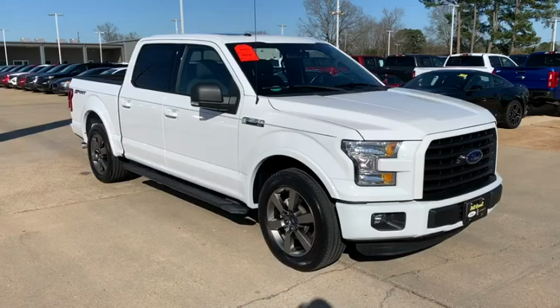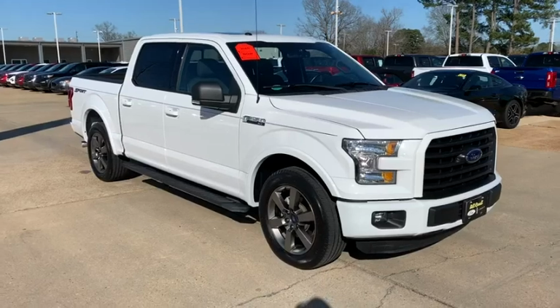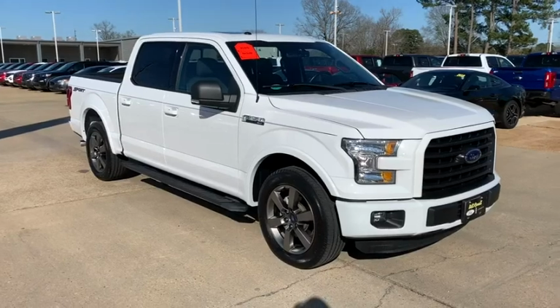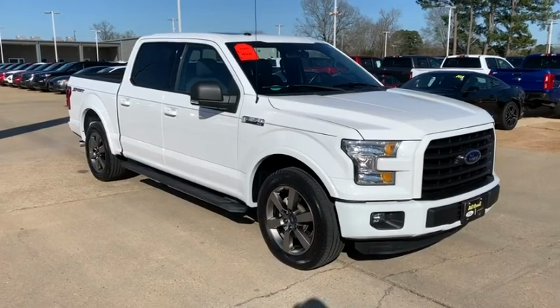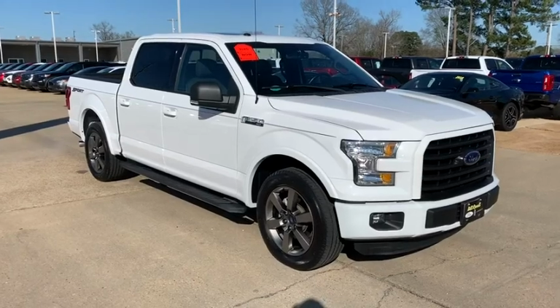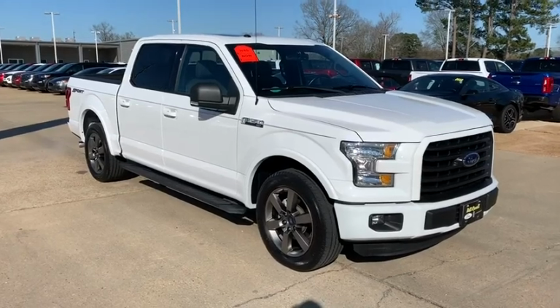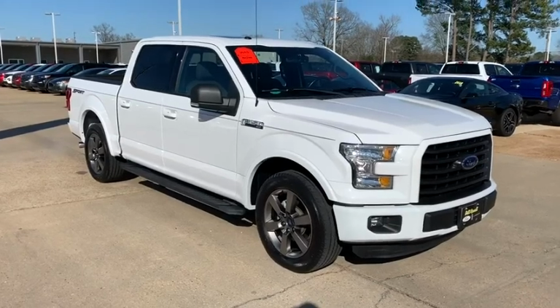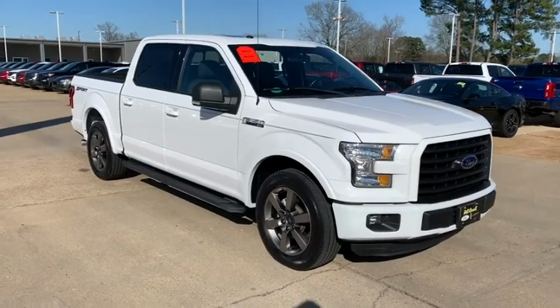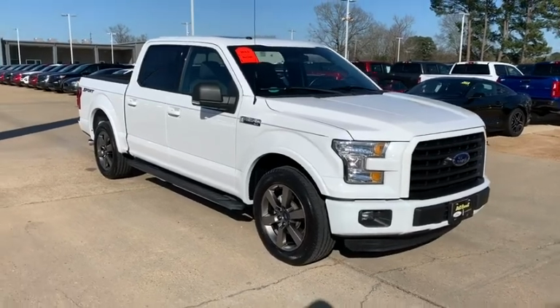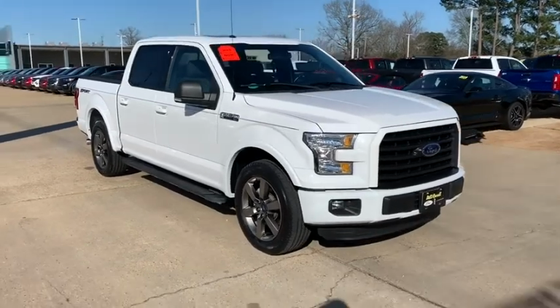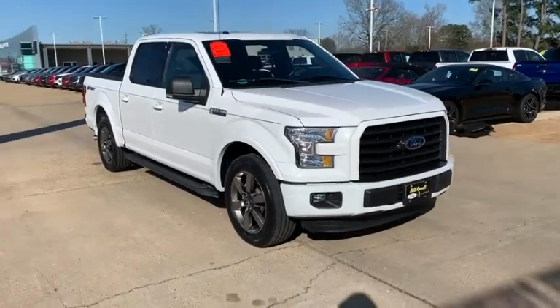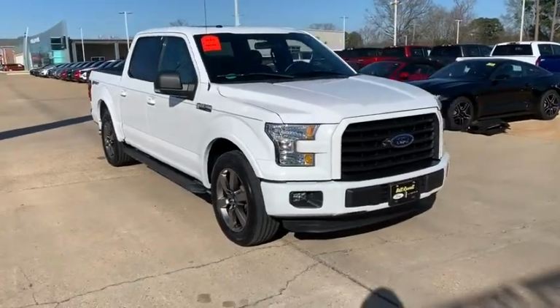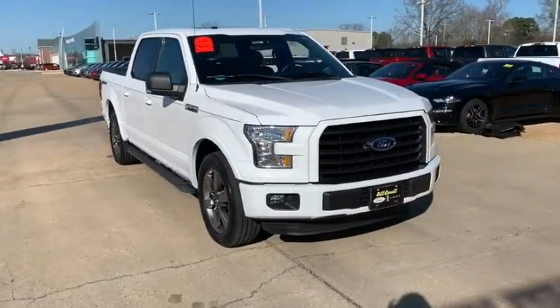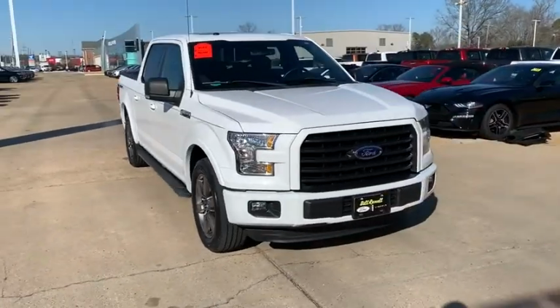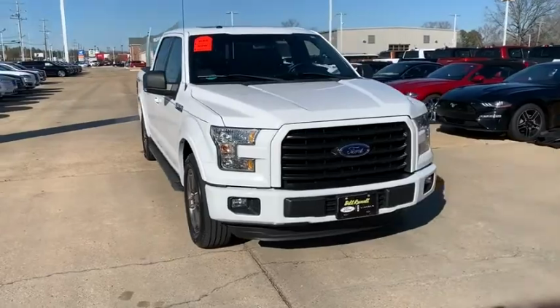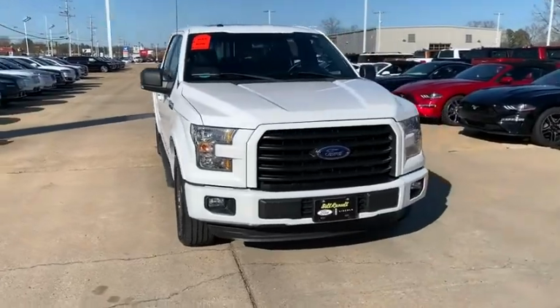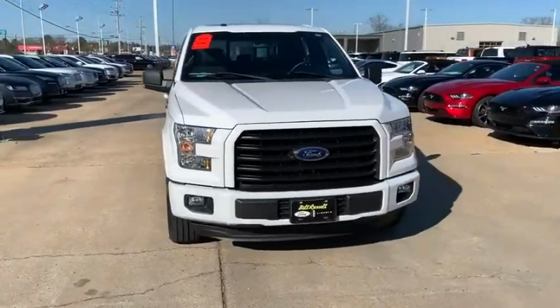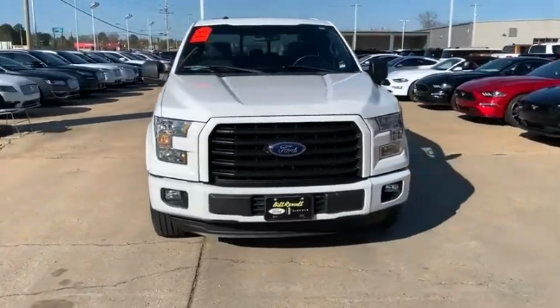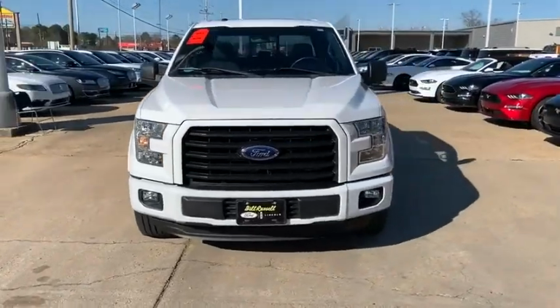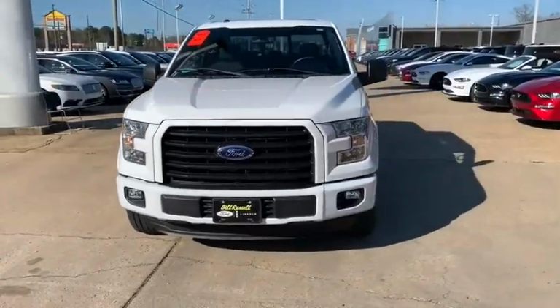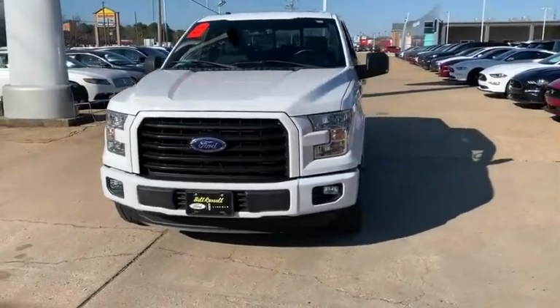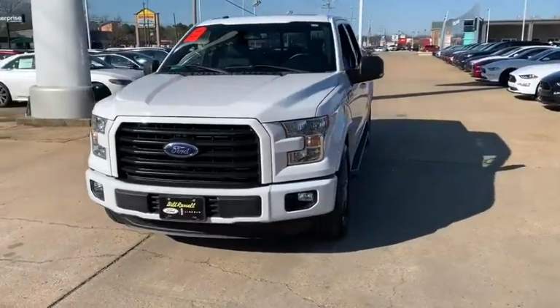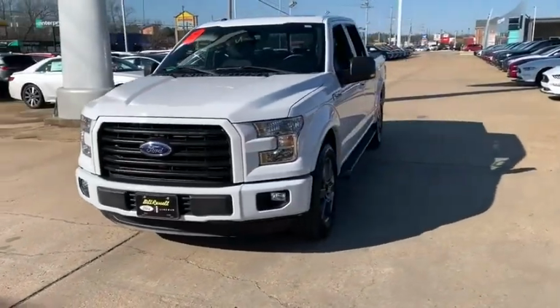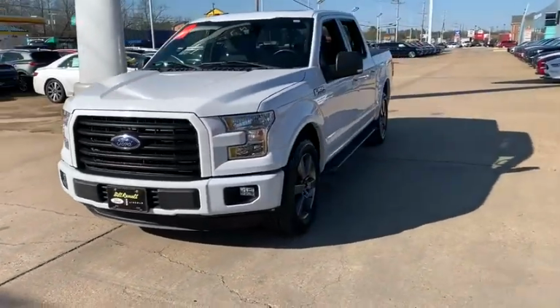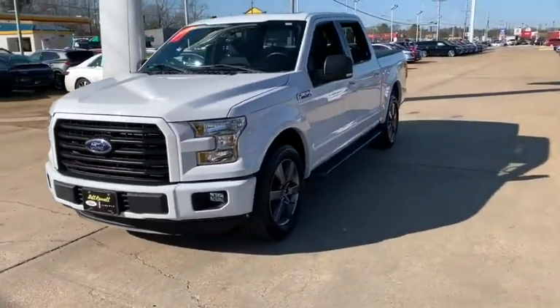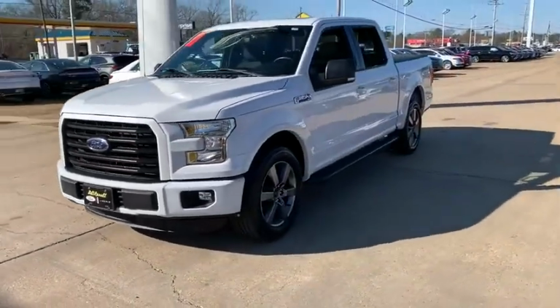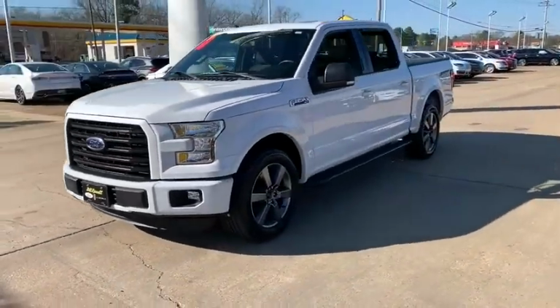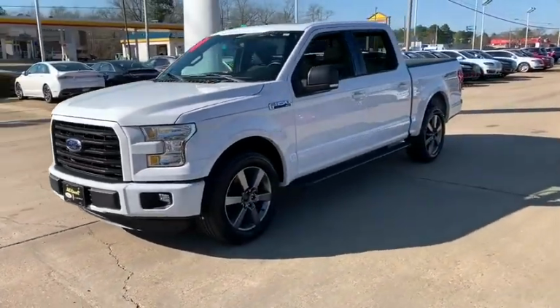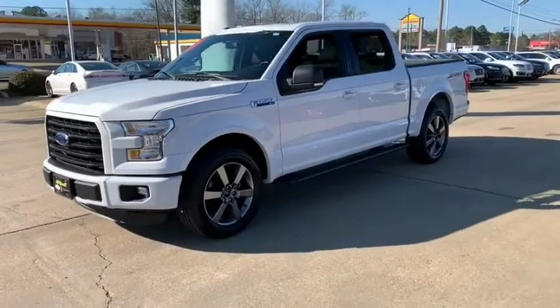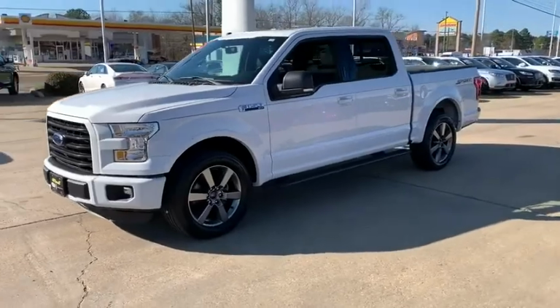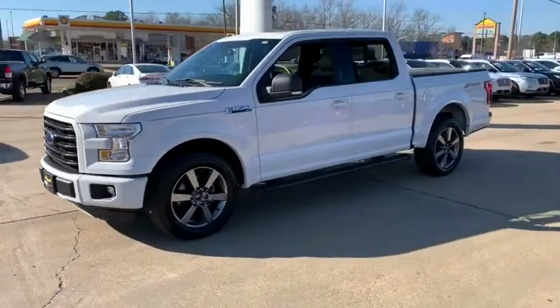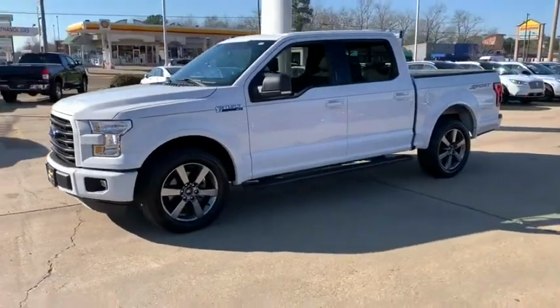Make a great choice today with the 2016 Ford F-150. A Ford F-150 knows how to handle any situation. It's built to follow orders. No whining.